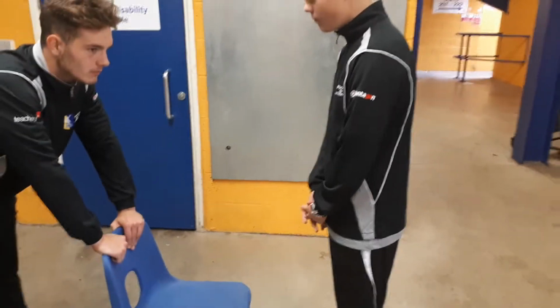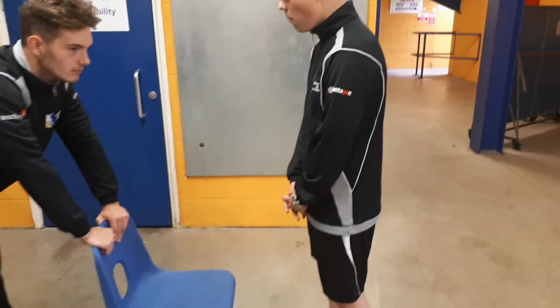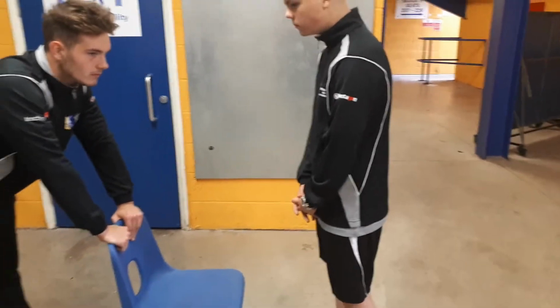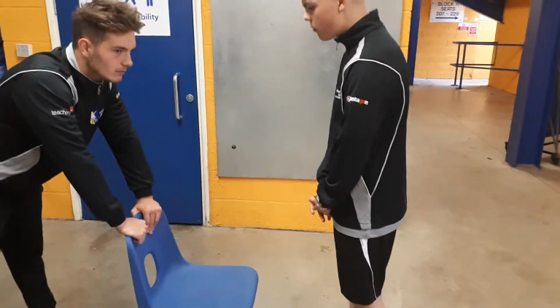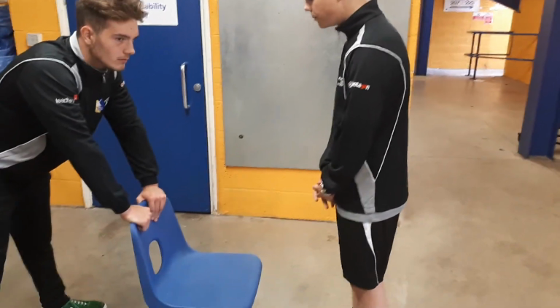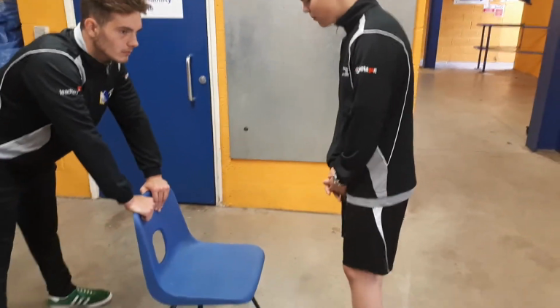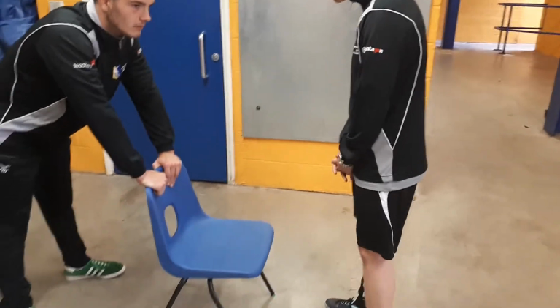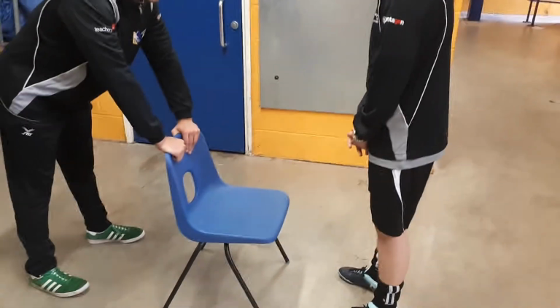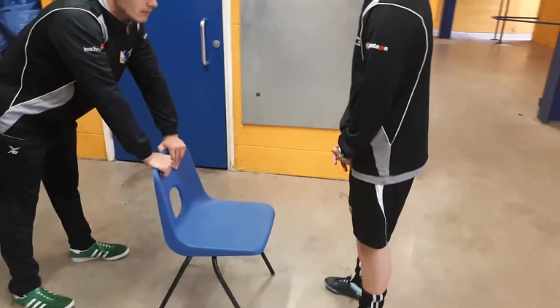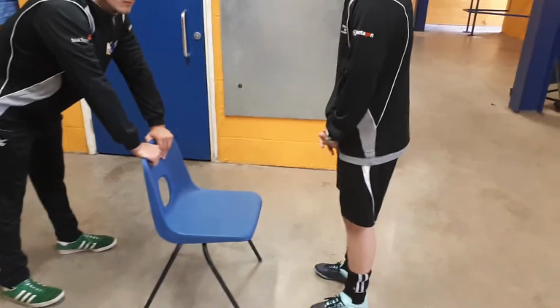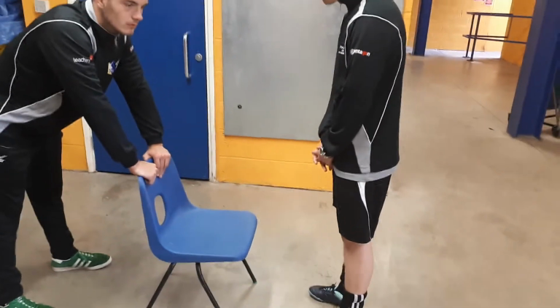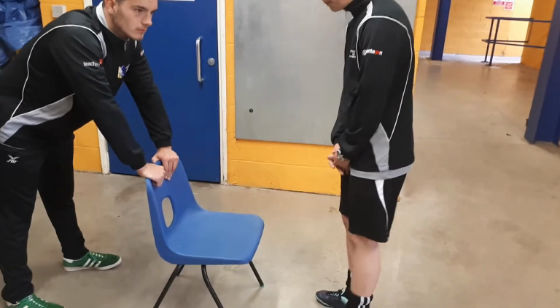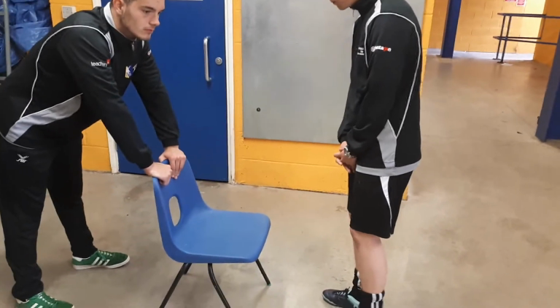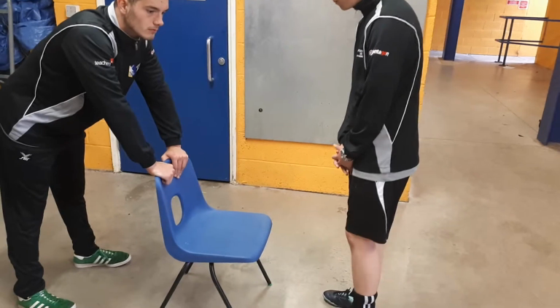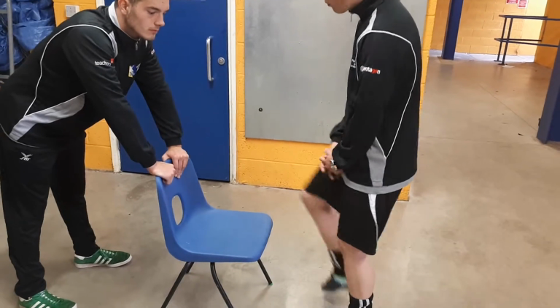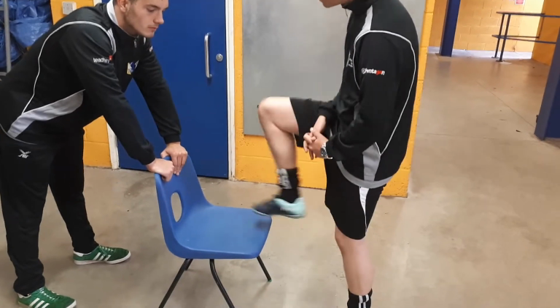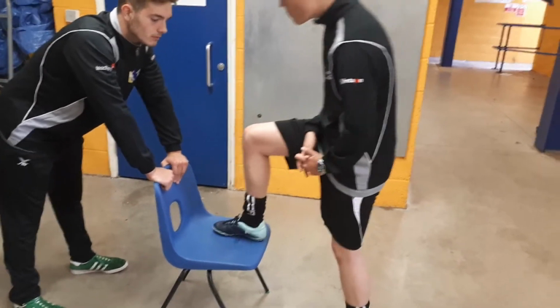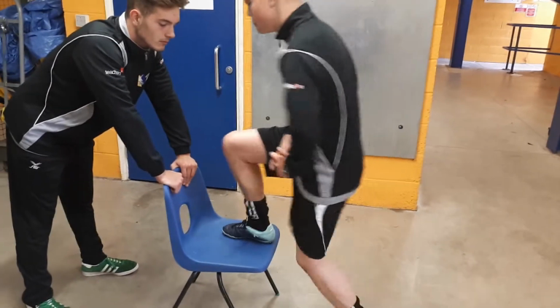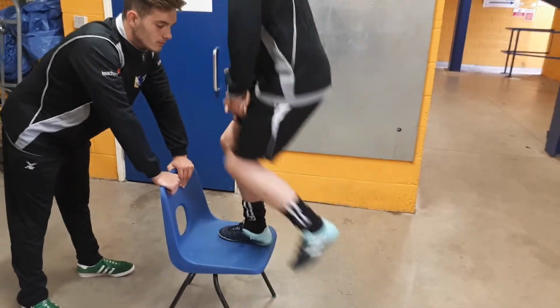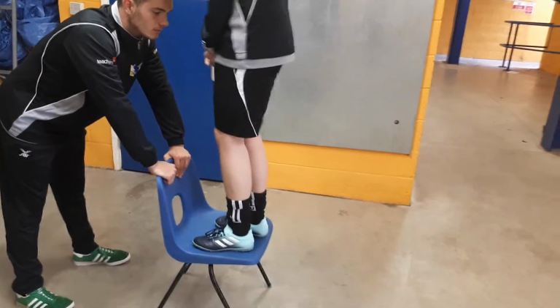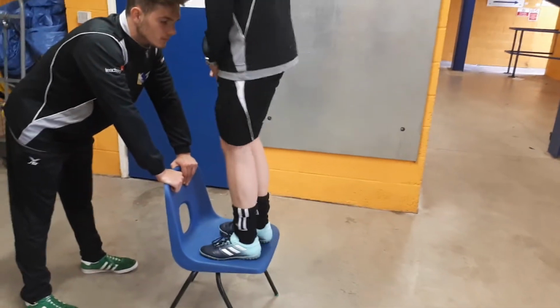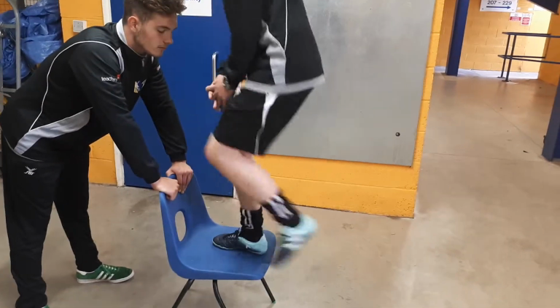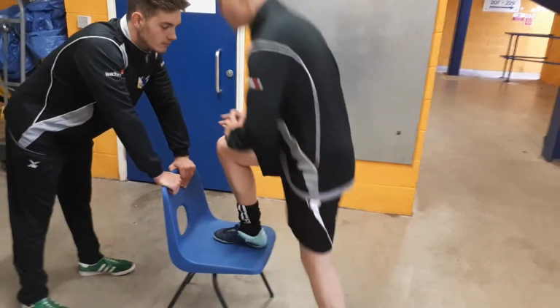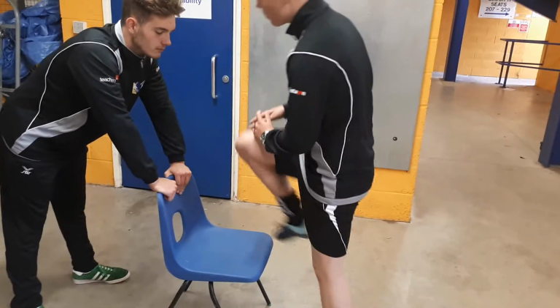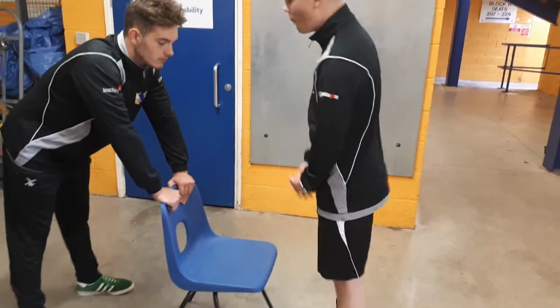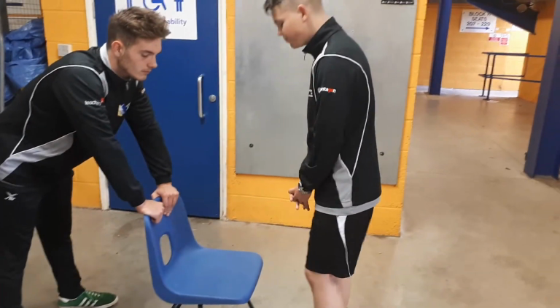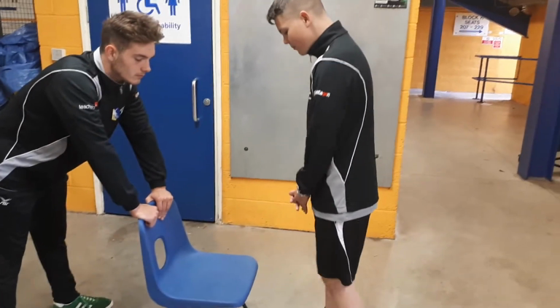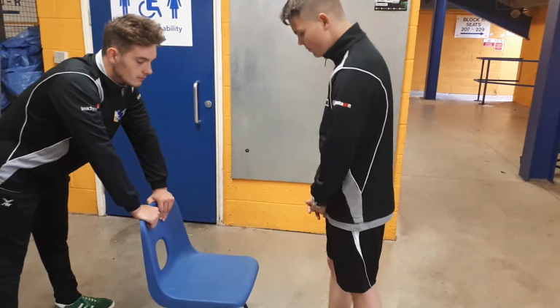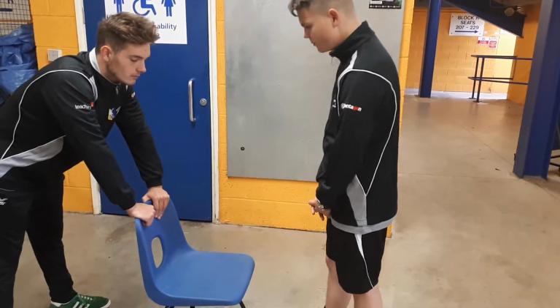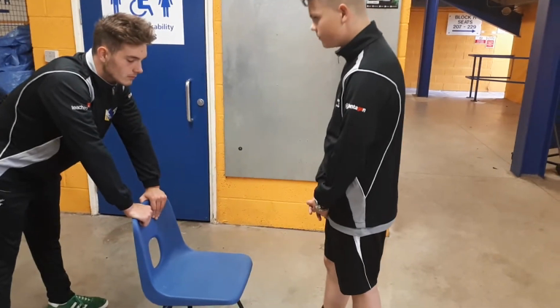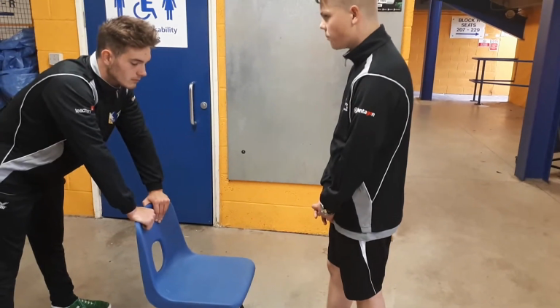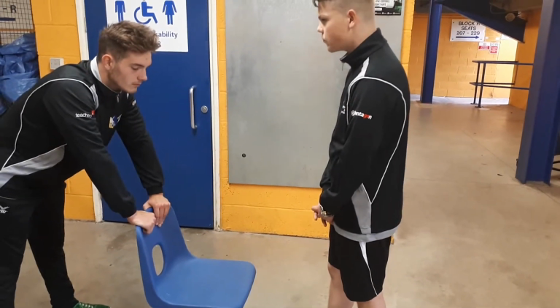We have Declan doing the step test. The chair is 45 centimetres off the floor. He'll put one foot up first, then the other after, then go back down and that'll count as one. He'll do this for five minutes to see how many he can do.